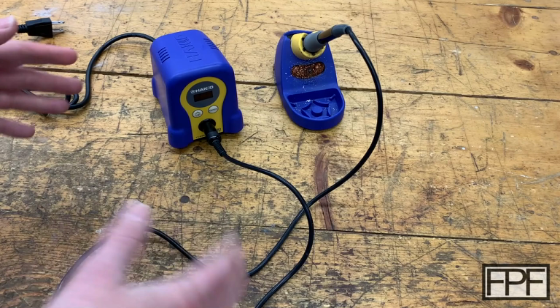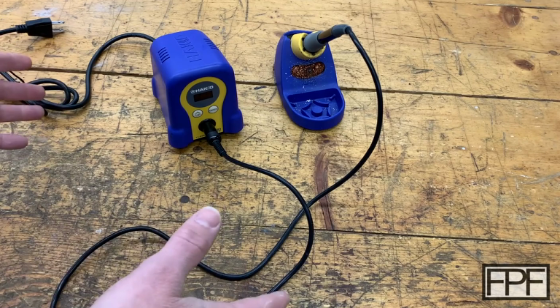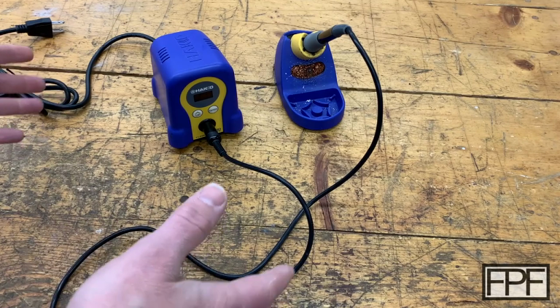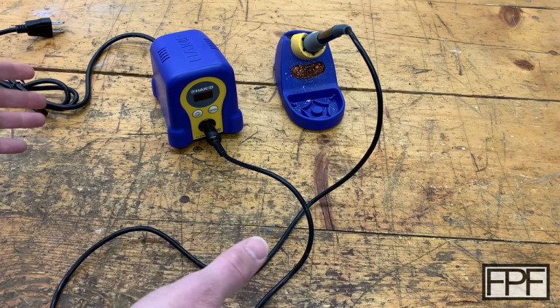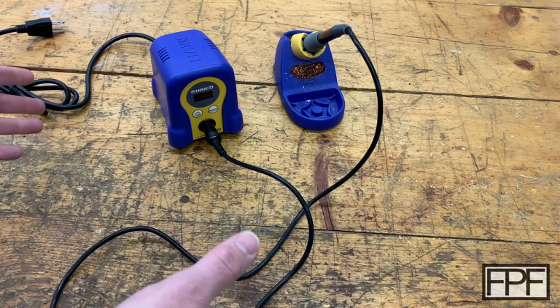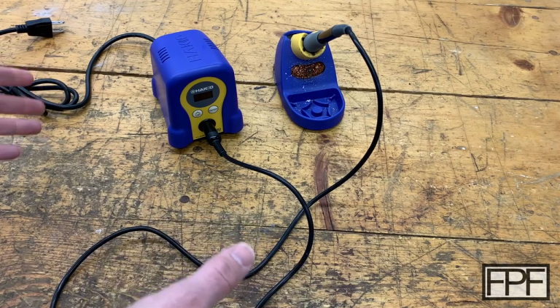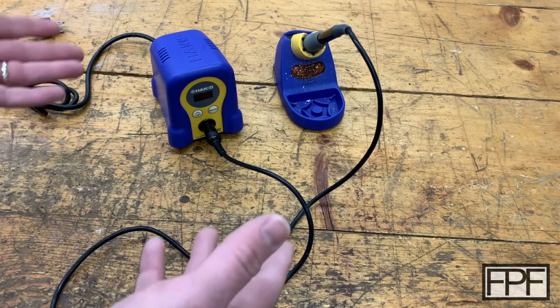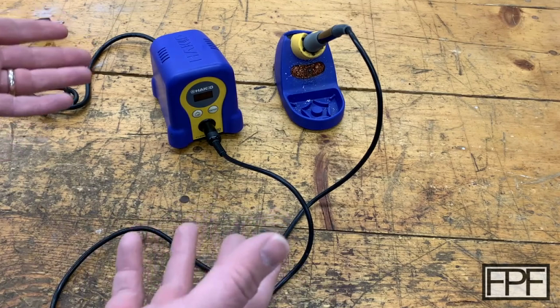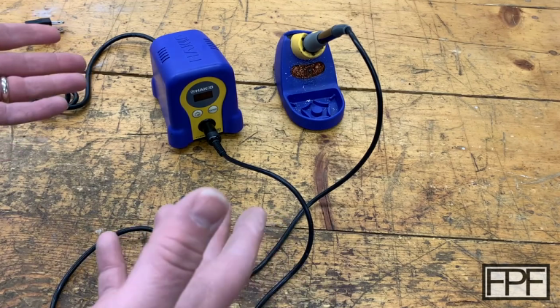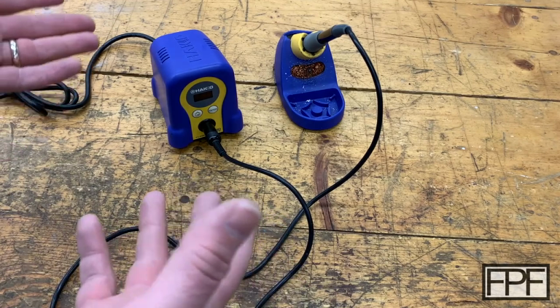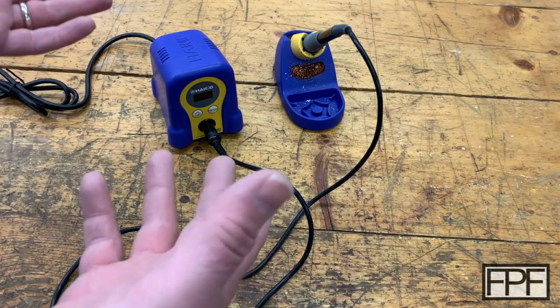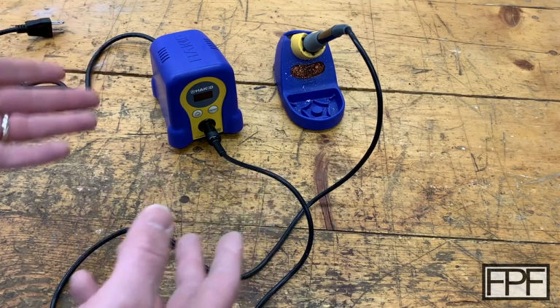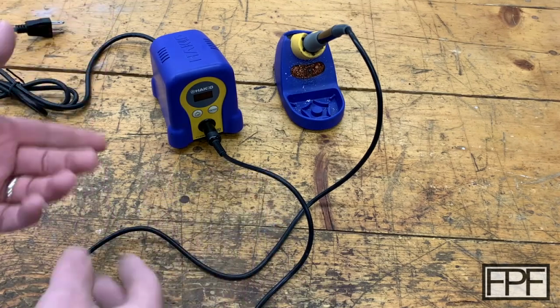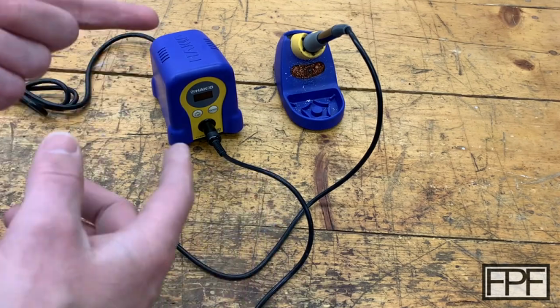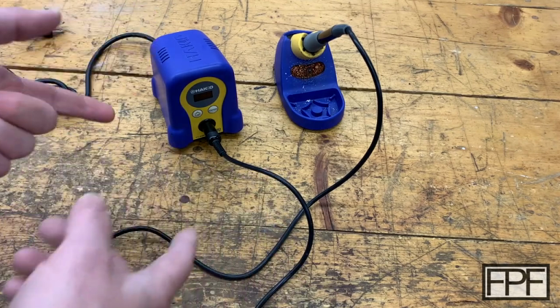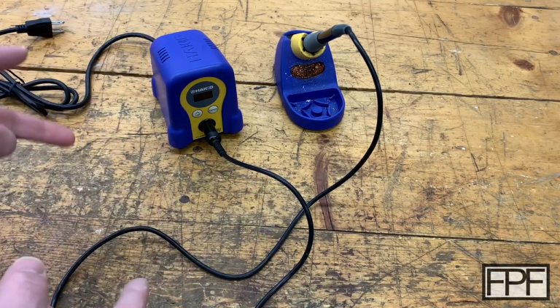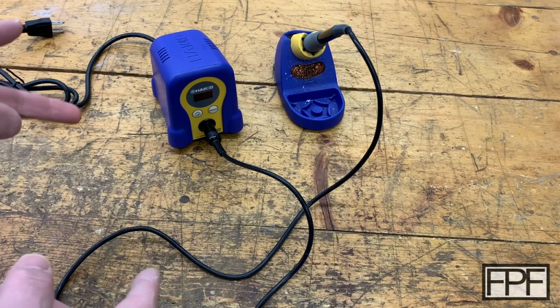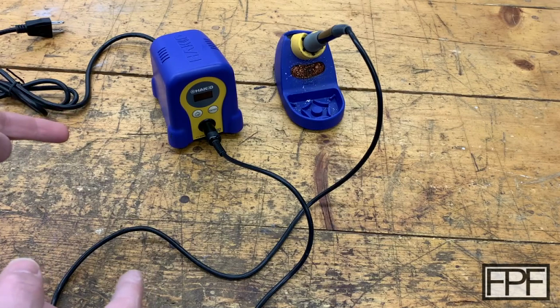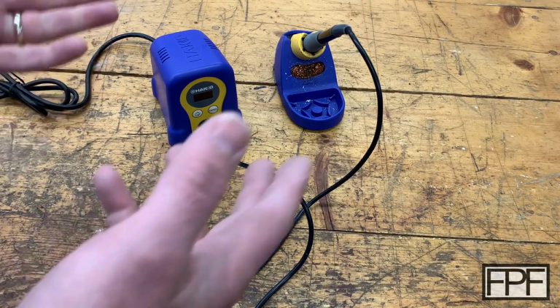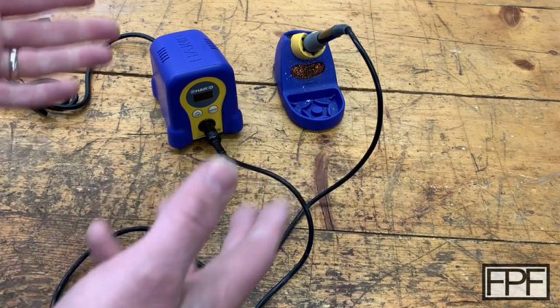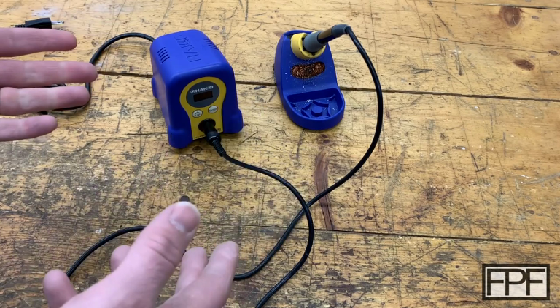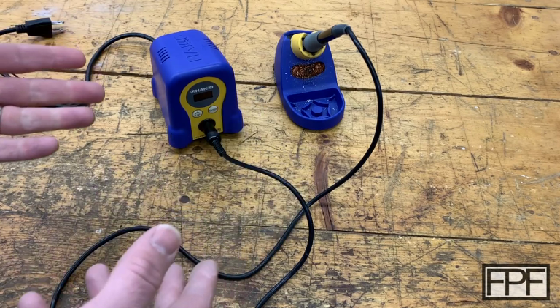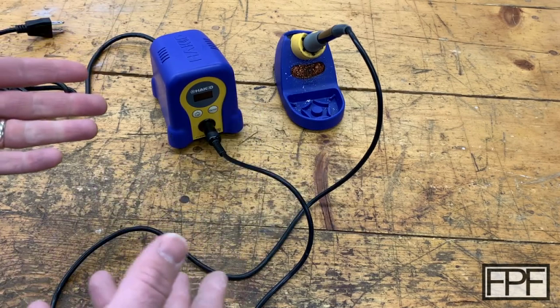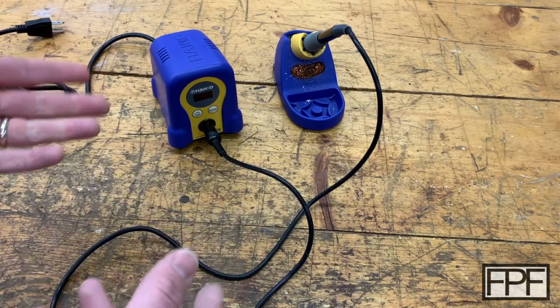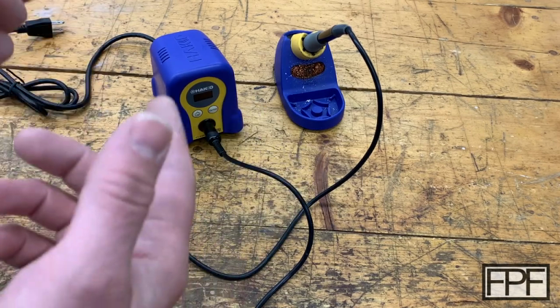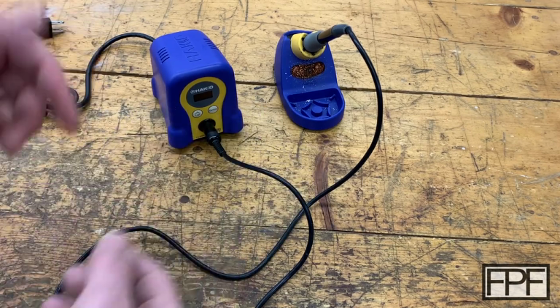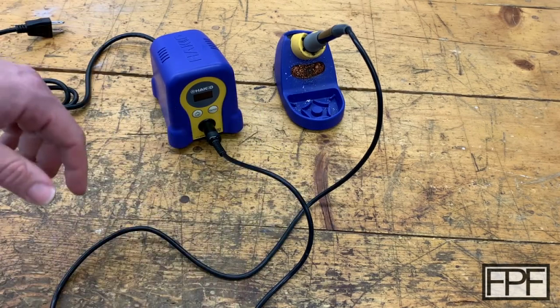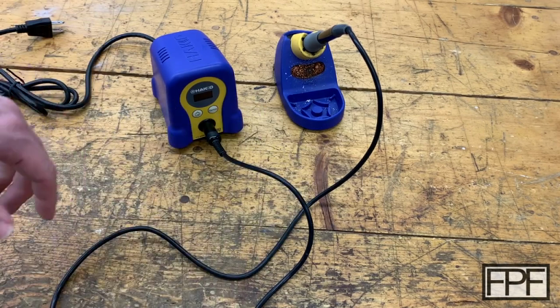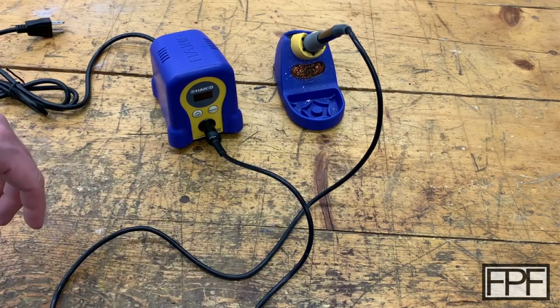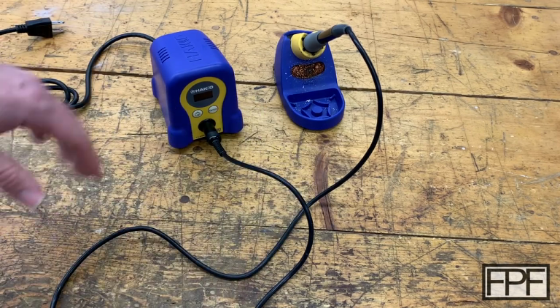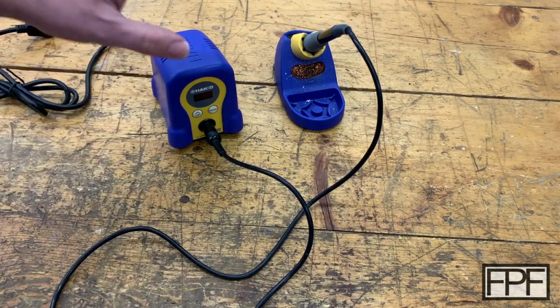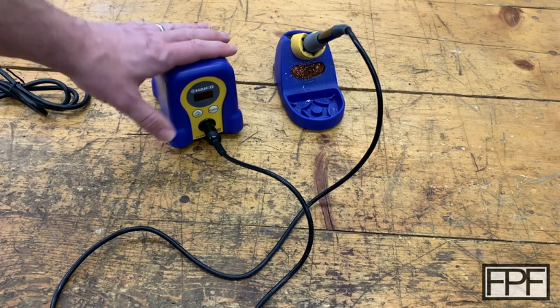Hey guys, welcome to Functional Print — it was April 1st, I just couldn't resist. So what I really have on the bench this week, if you guys haven't managed to hit the unsubscribe button yet, is my HAKO soldering iron.